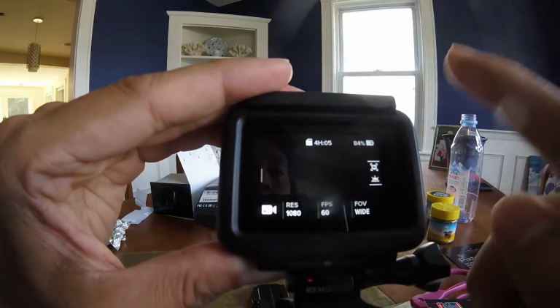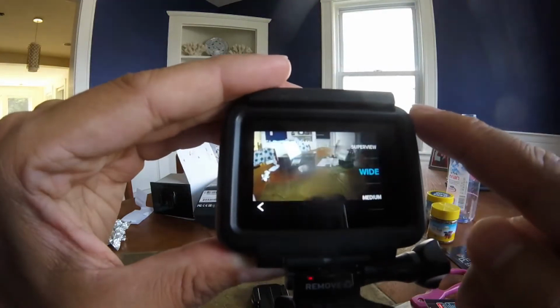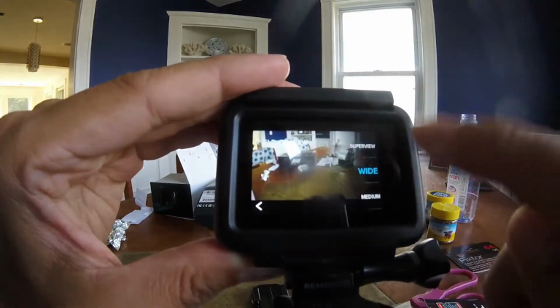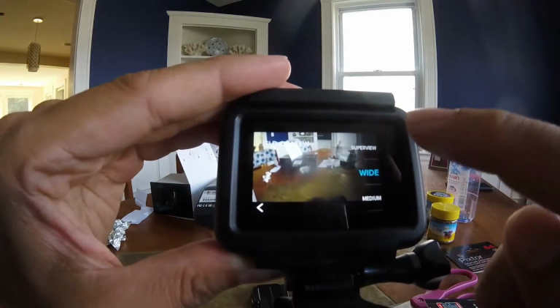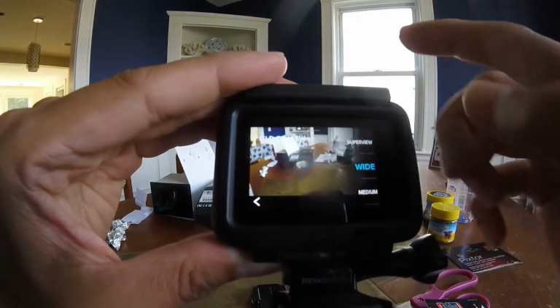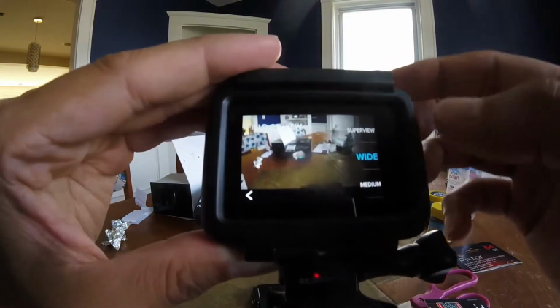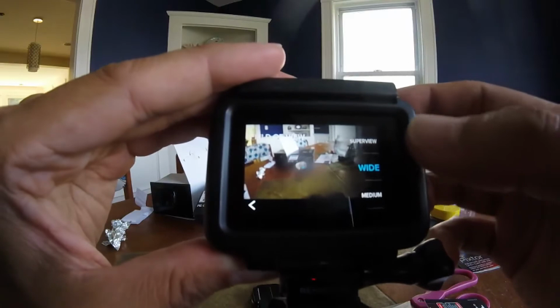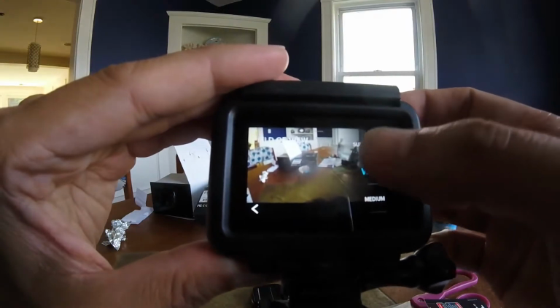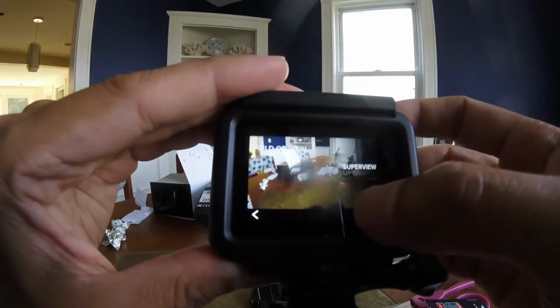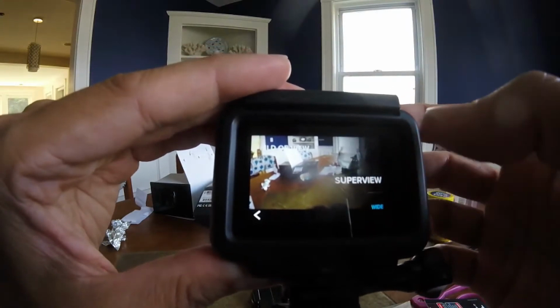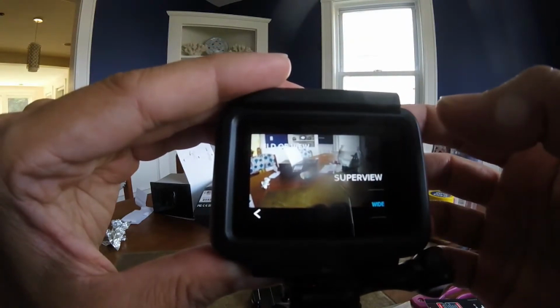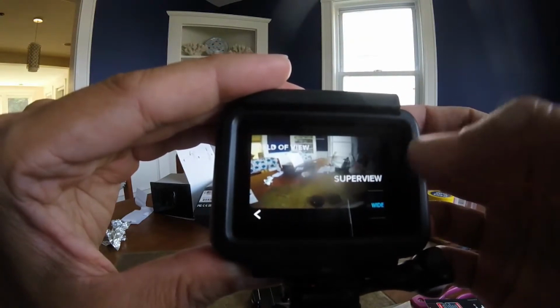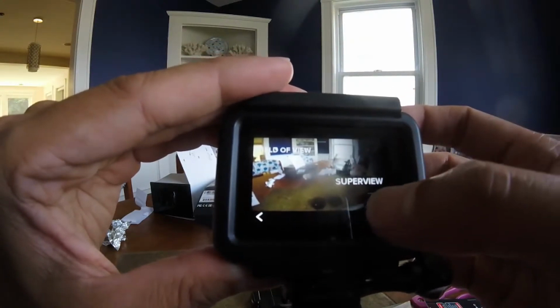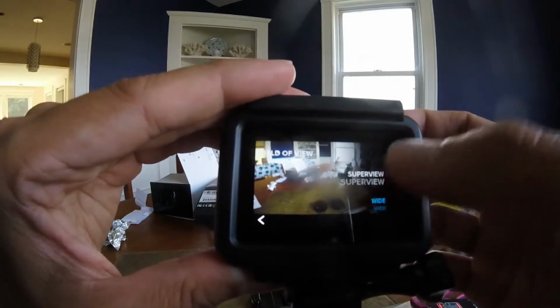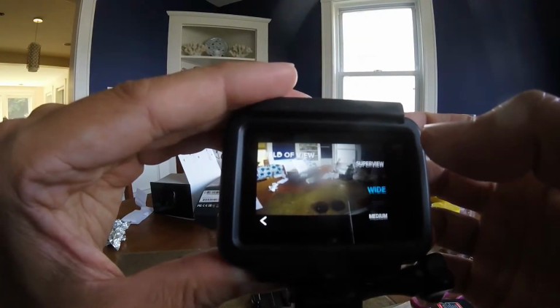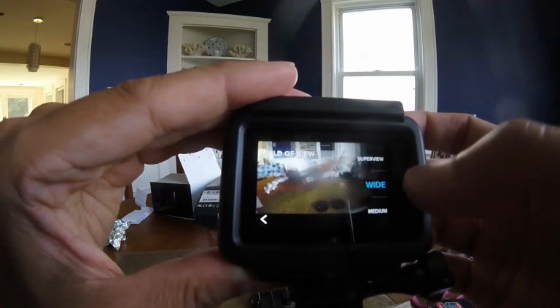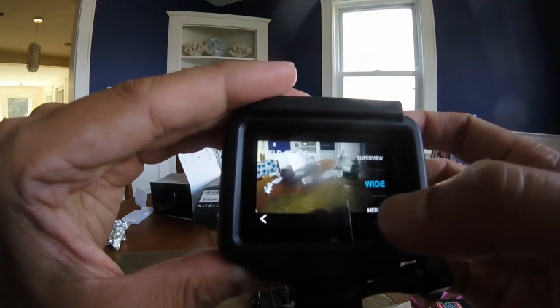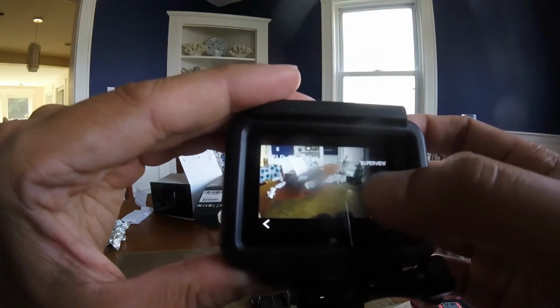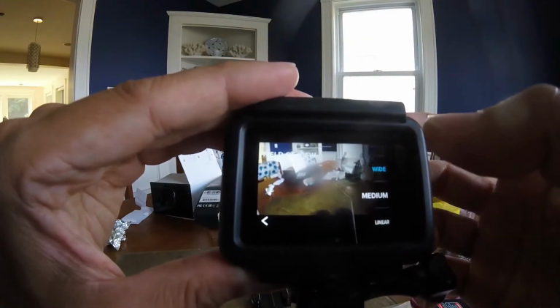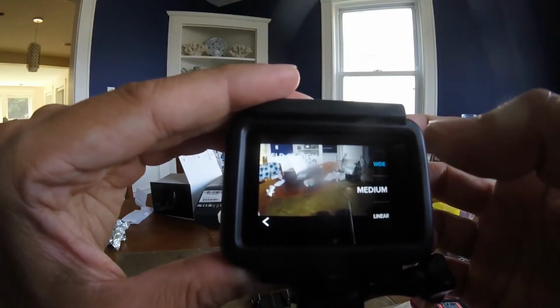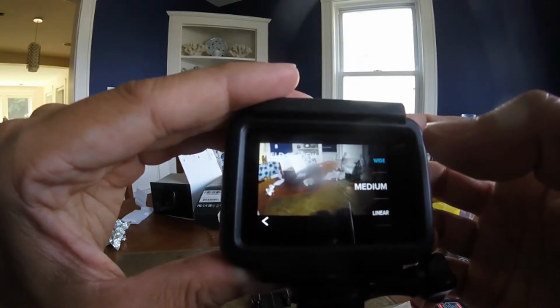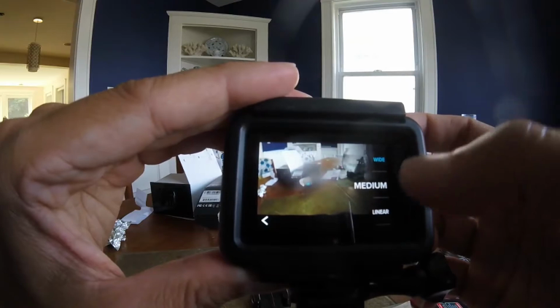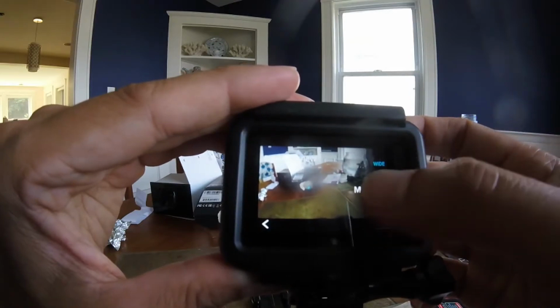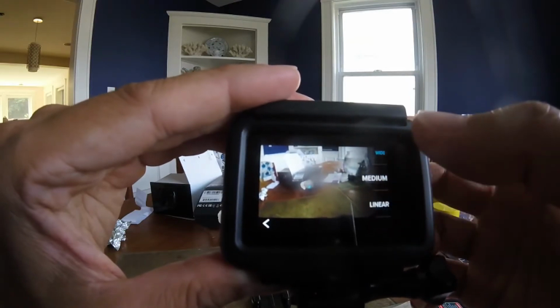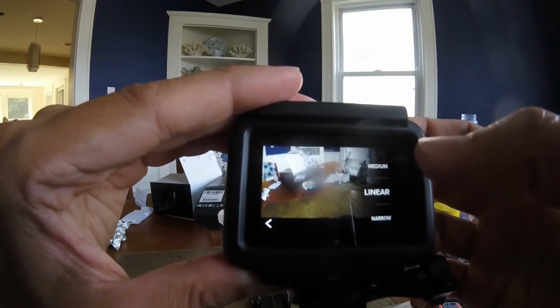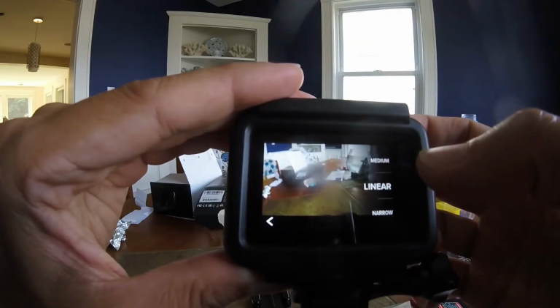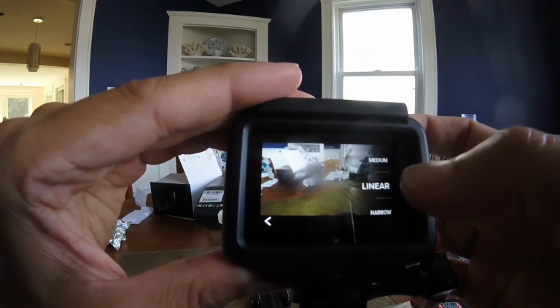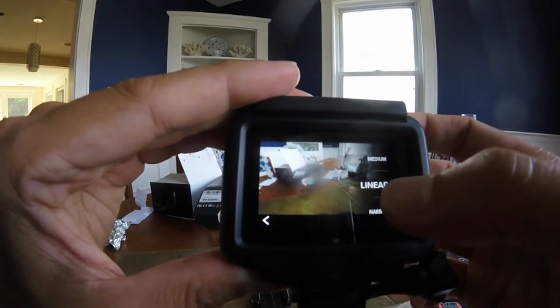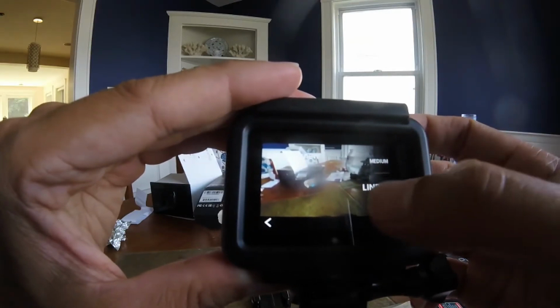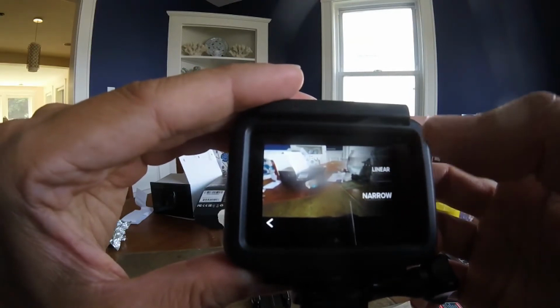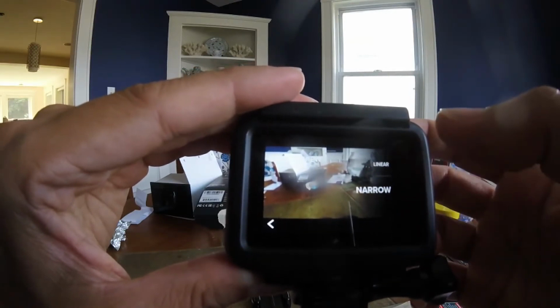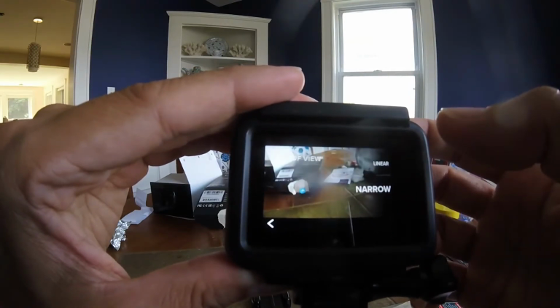I'm able to click on the field of view, and I can go from super view to wide, medium, linear, and narrow.